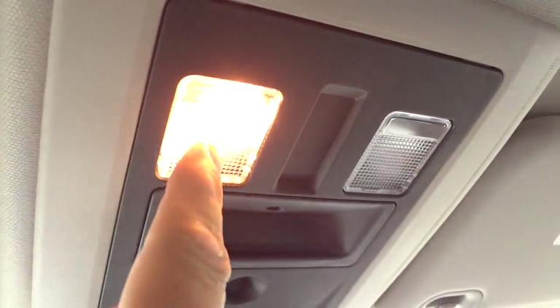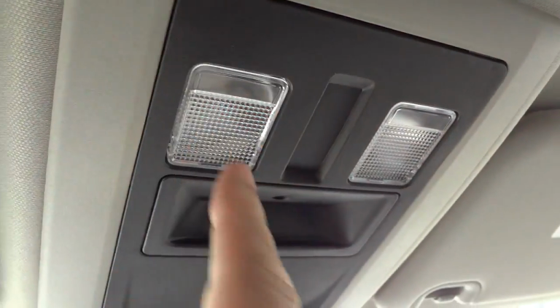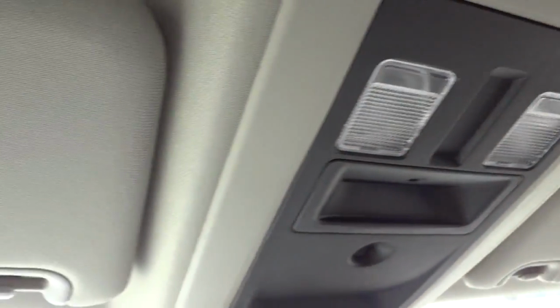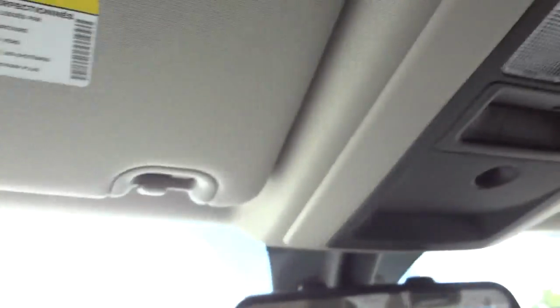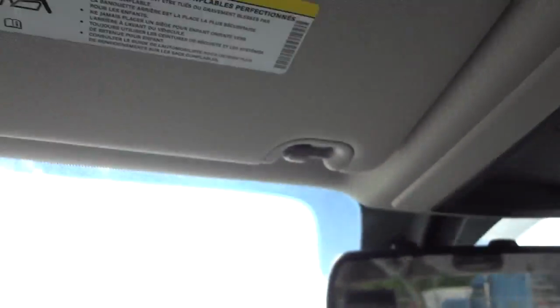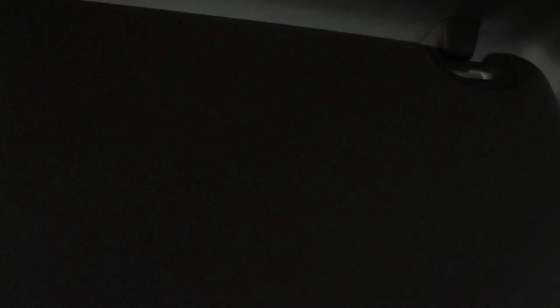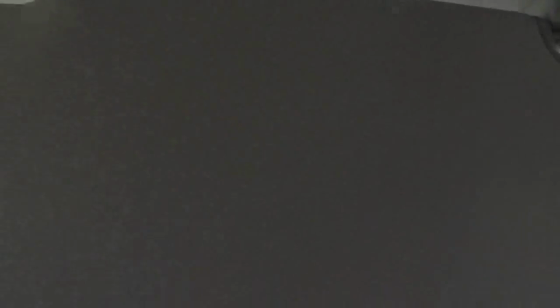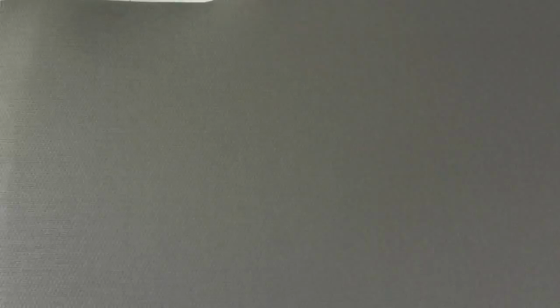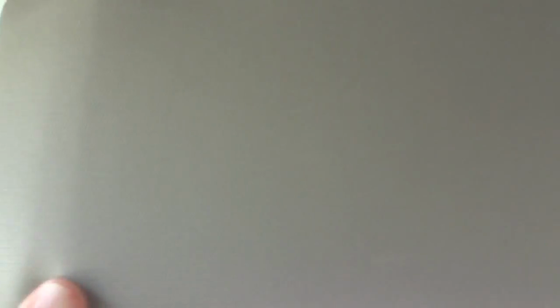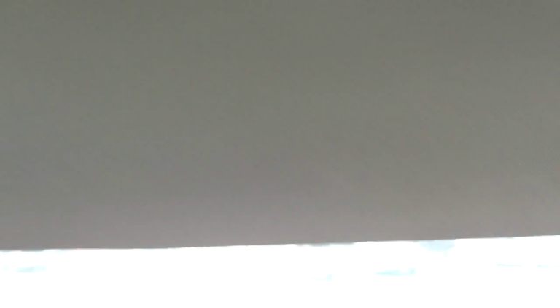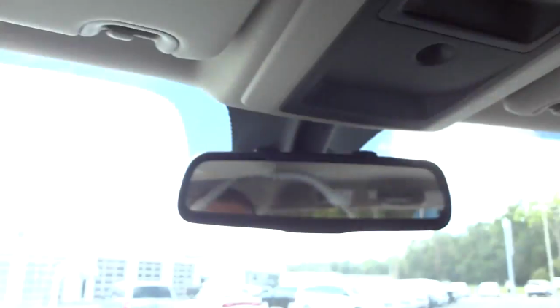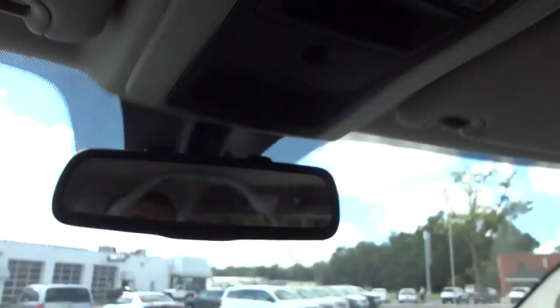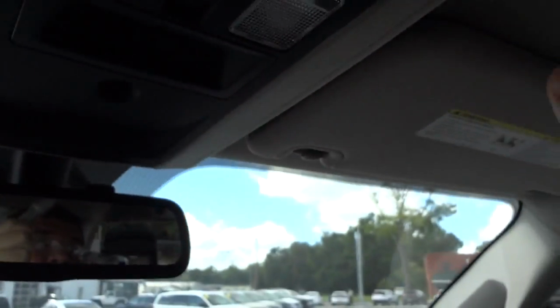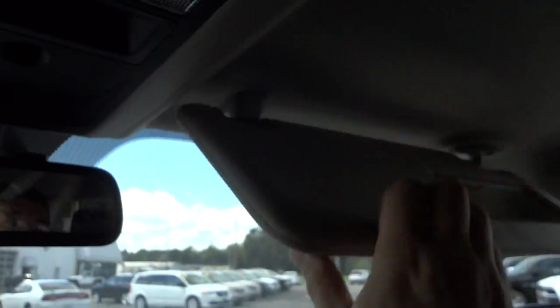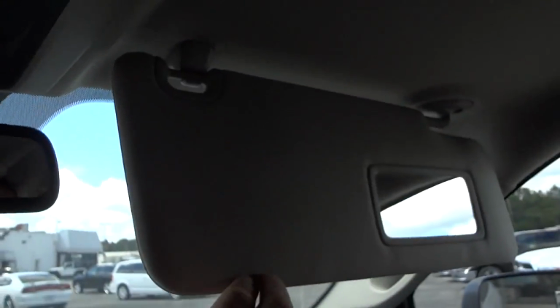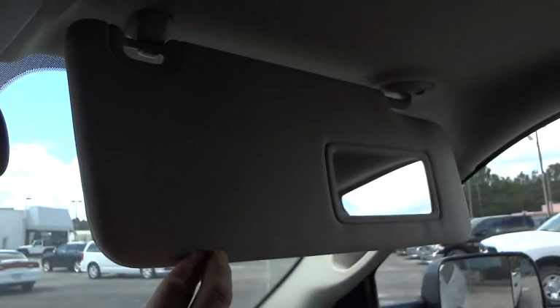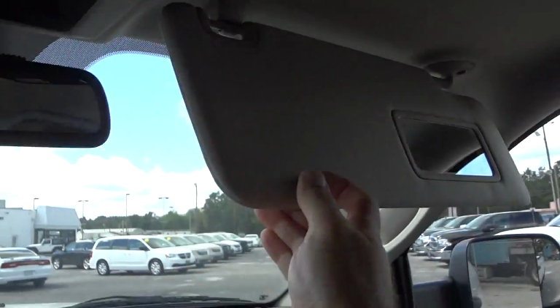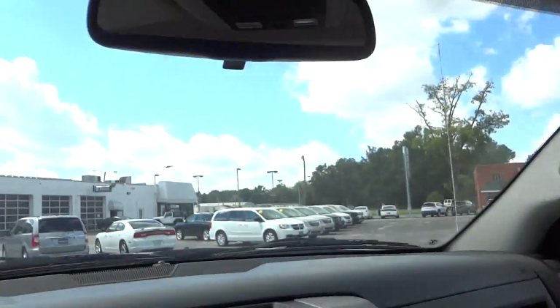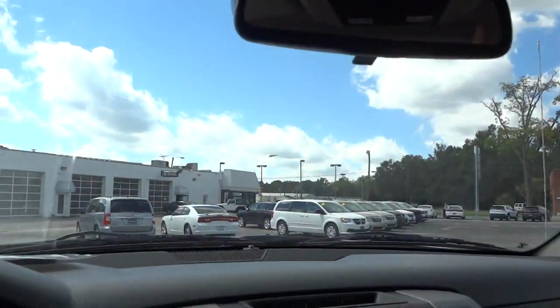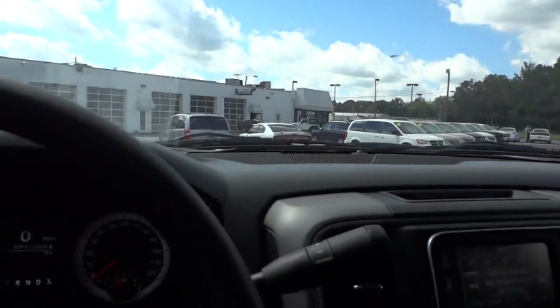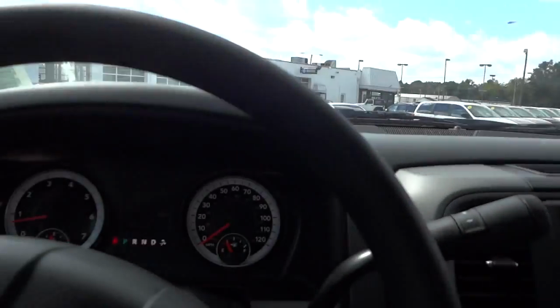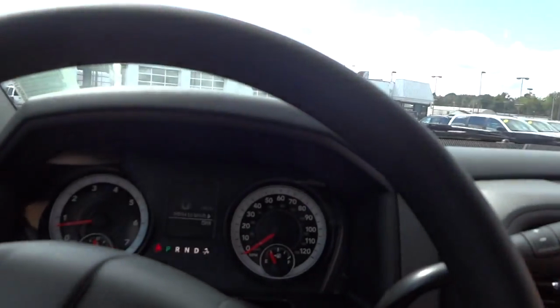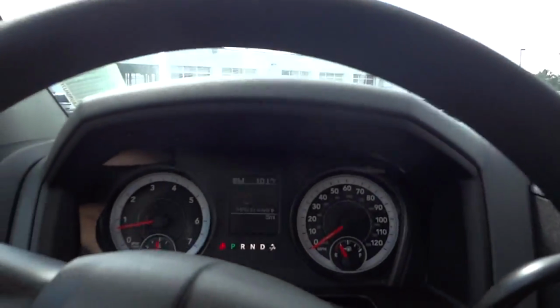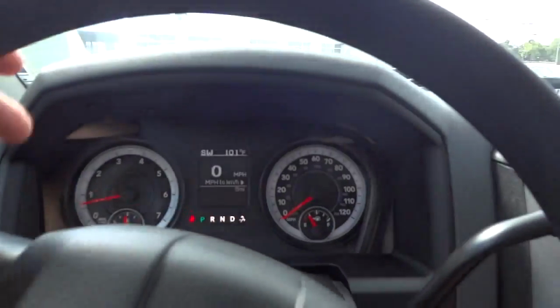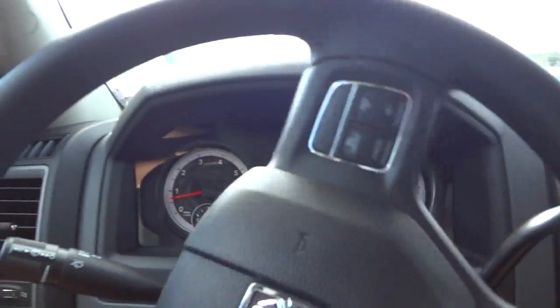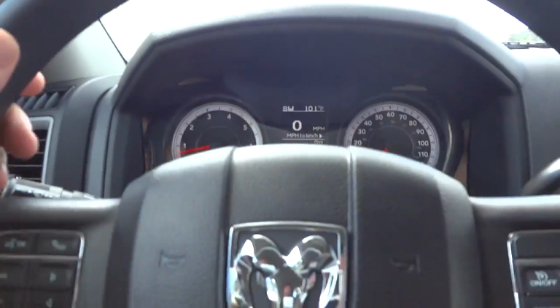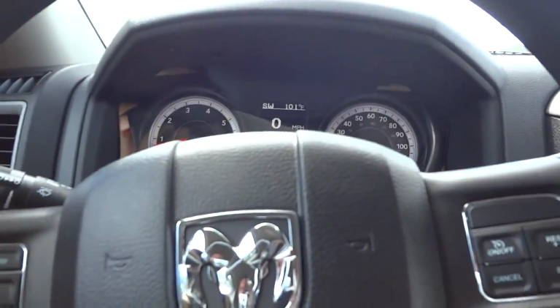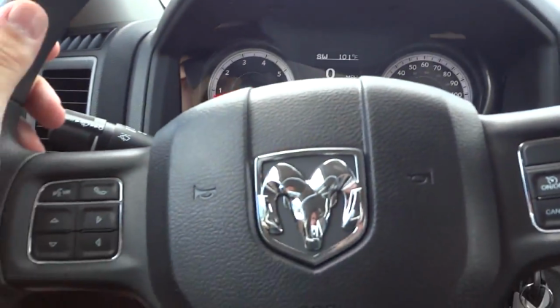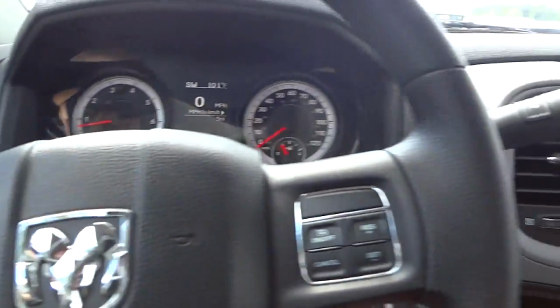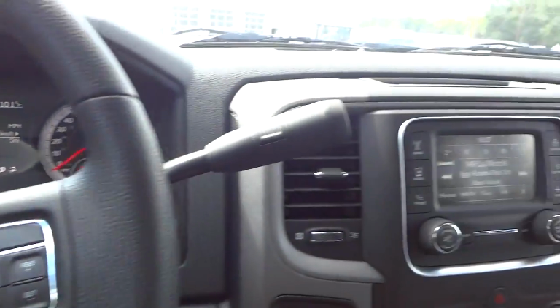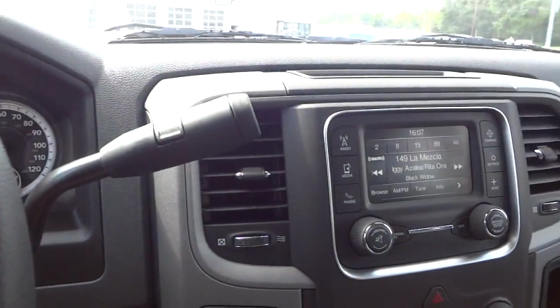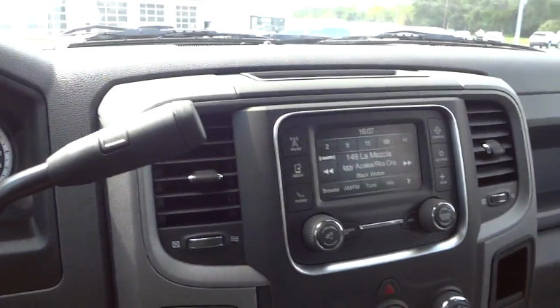This whole thing lifts up and you have a place for a center passenger. There's an auto-dim rearview mirror and tap lights up here. The visors — one has no mirror, one does. It's a real basic work truck, so not all the super bells and whistles, but it does have some really useful features.